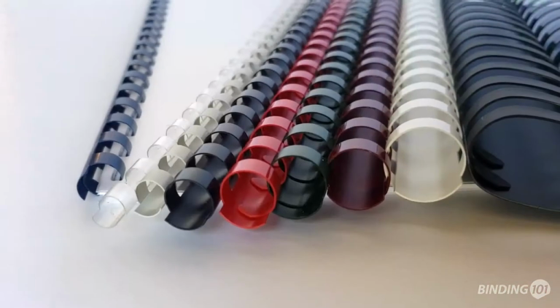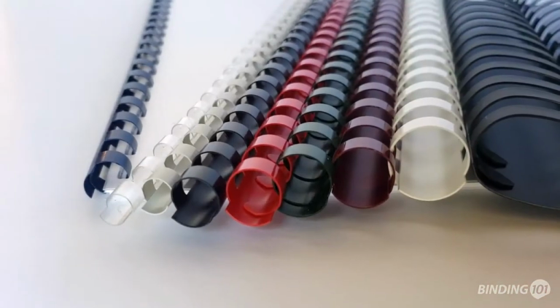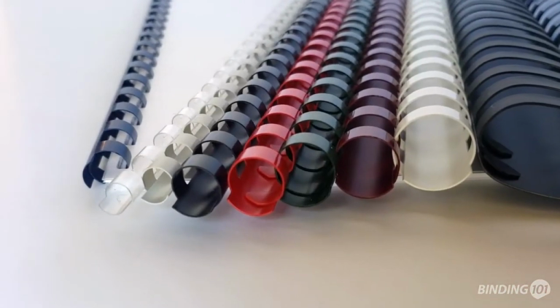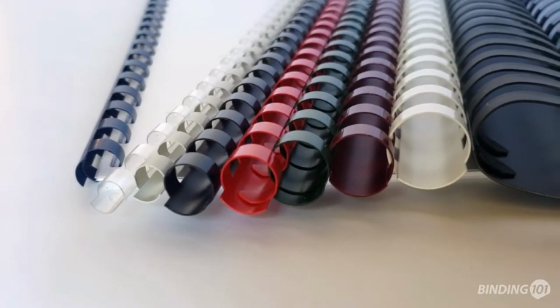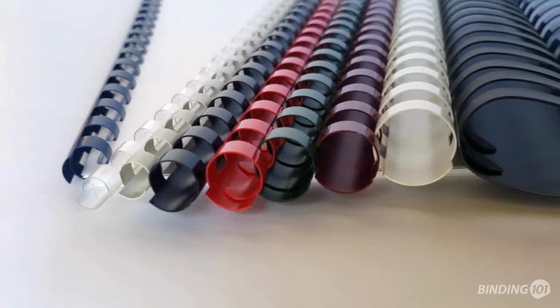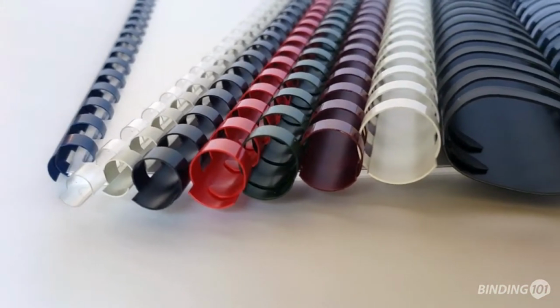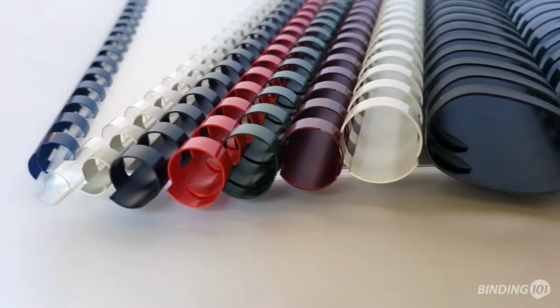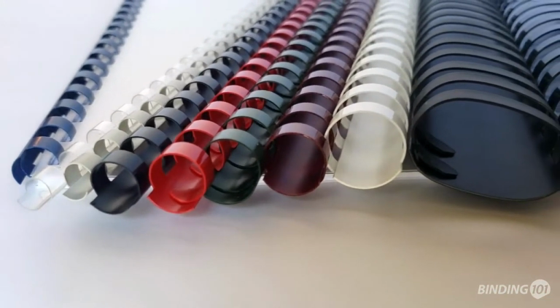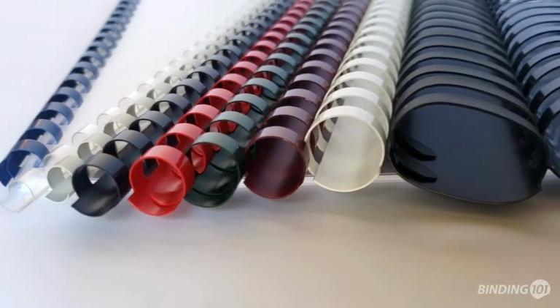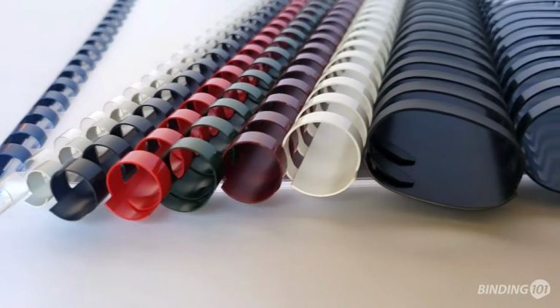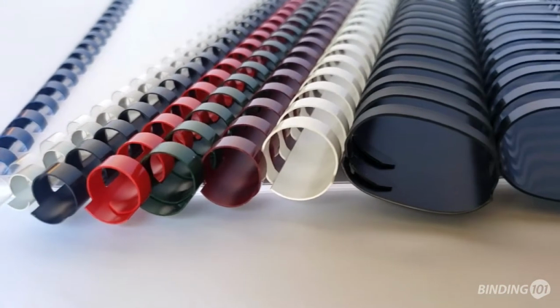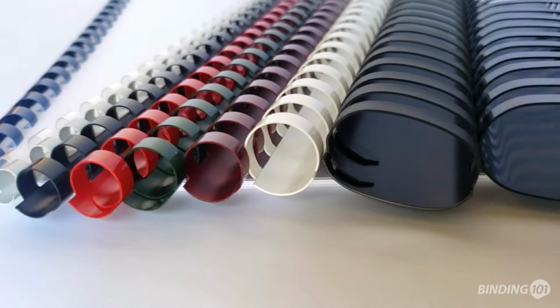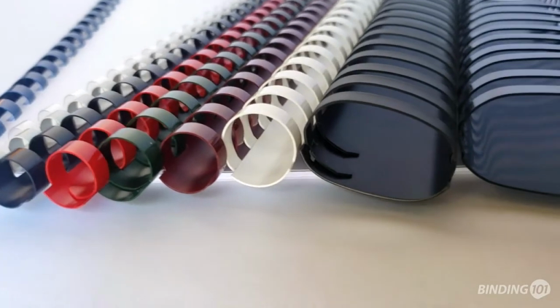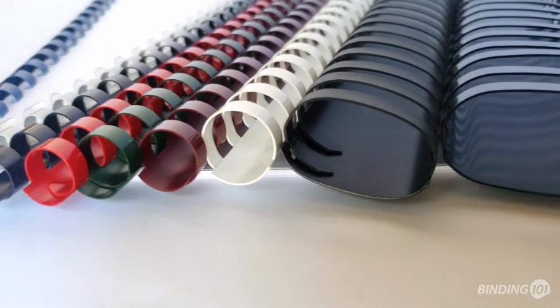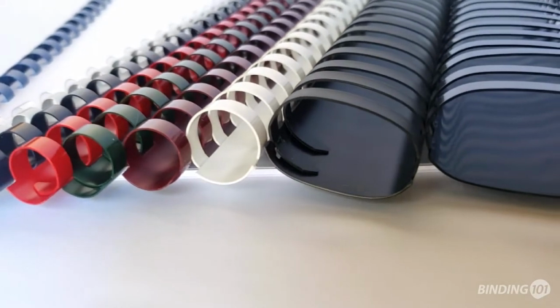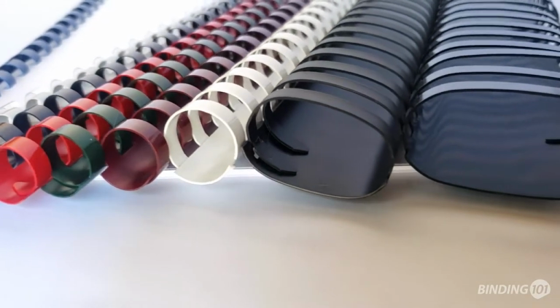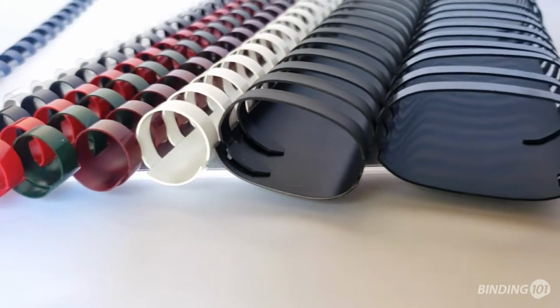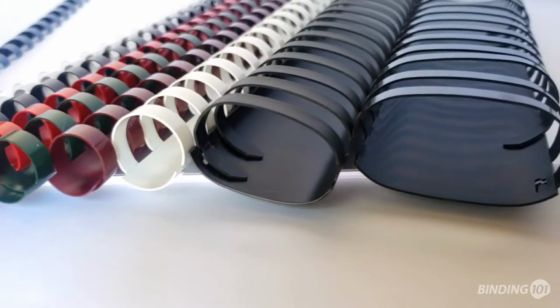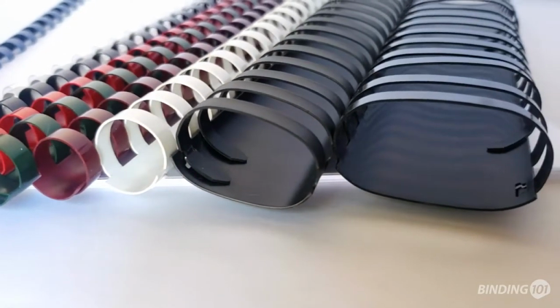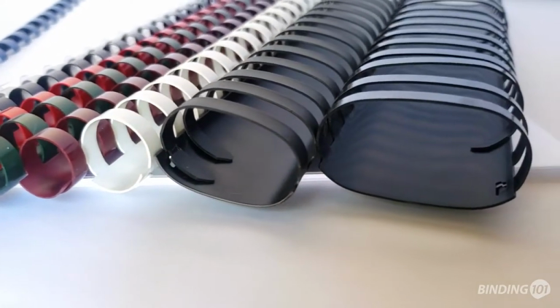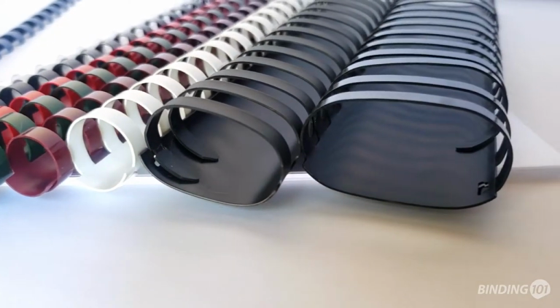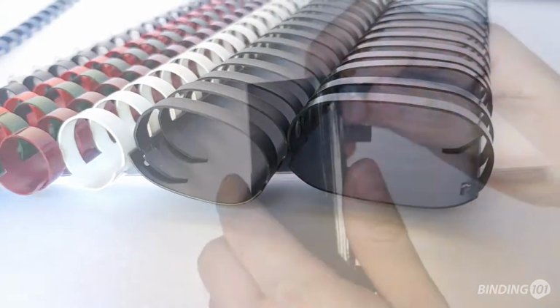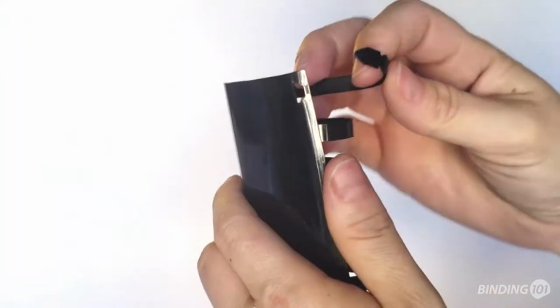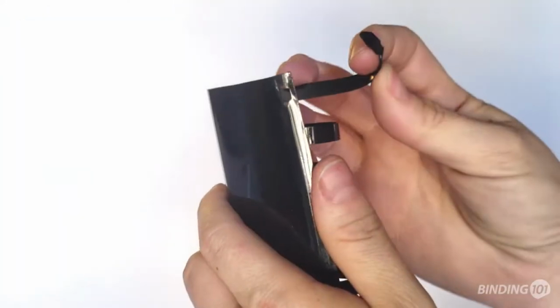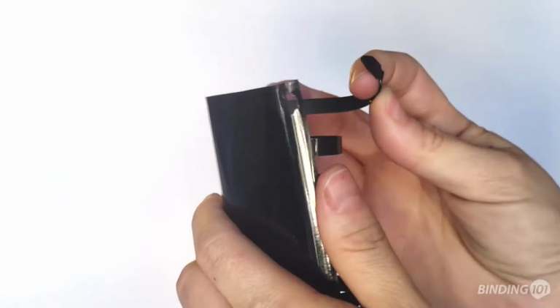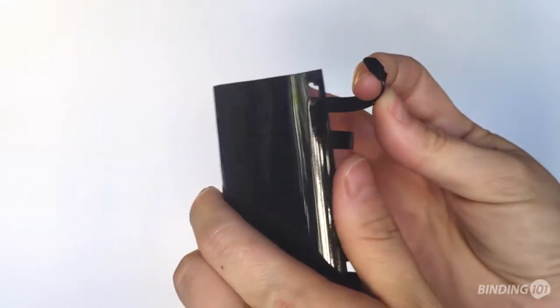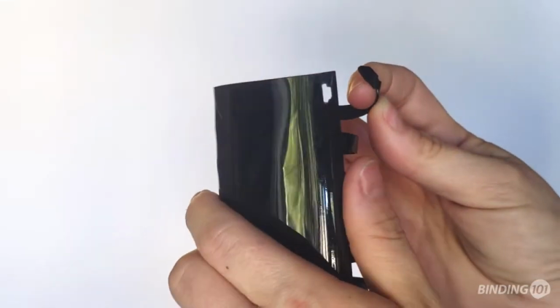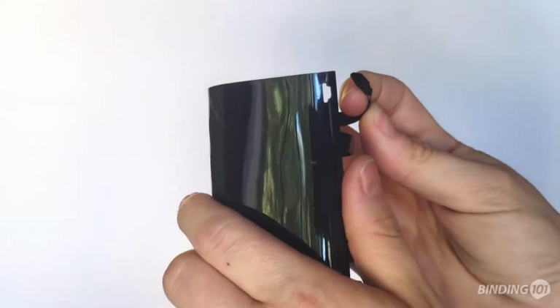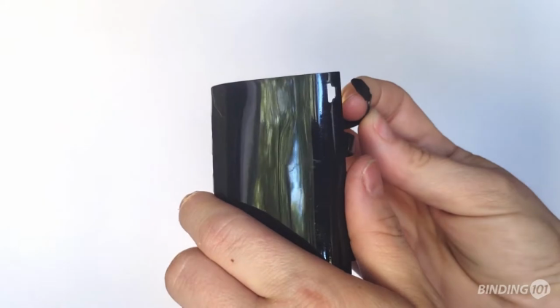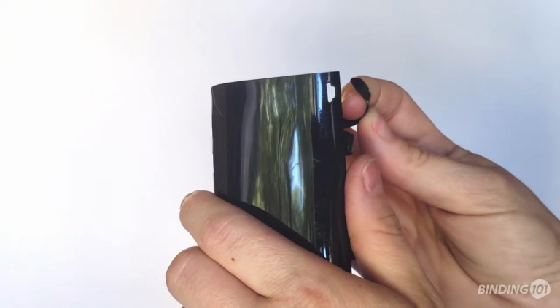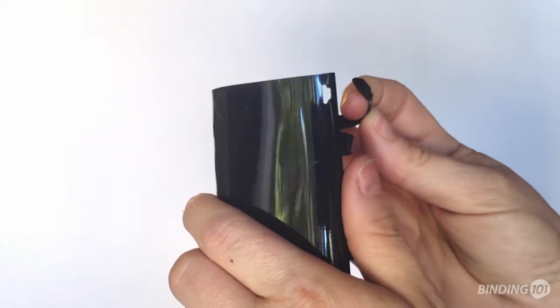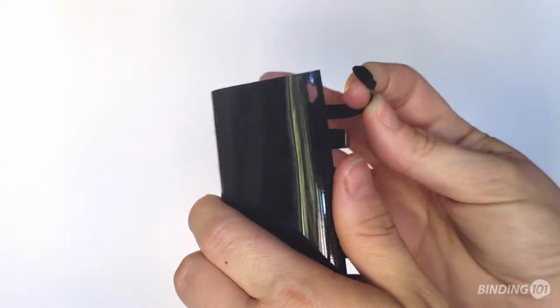Sizes from 1/4 inch to 1 1/8 inch are round, while larger sizes from 1 1/4 inch up to 2 inches are oval and feature three locking prongs to help hold your pages in place.